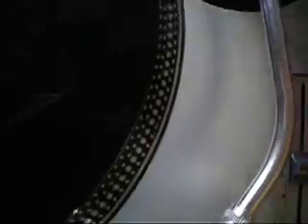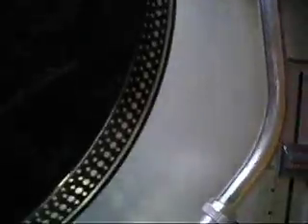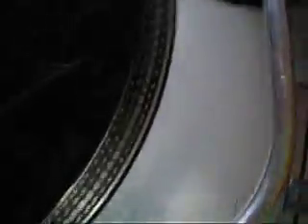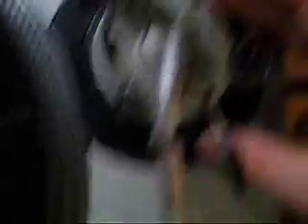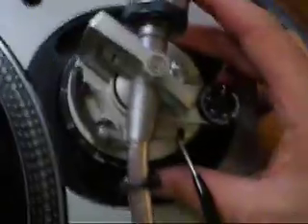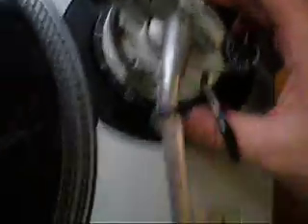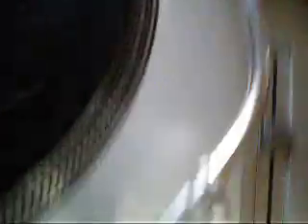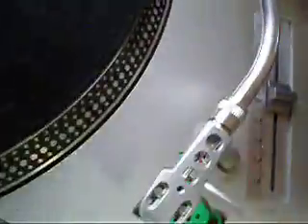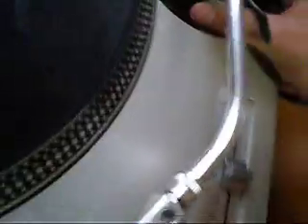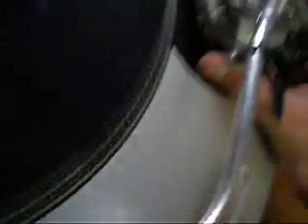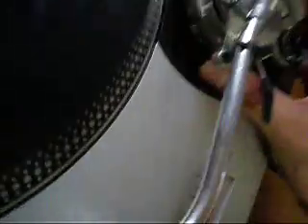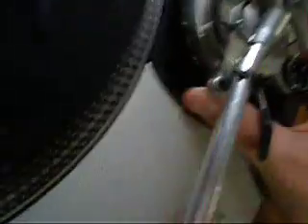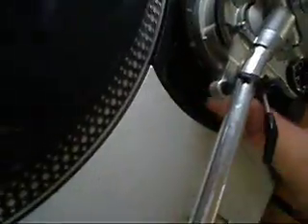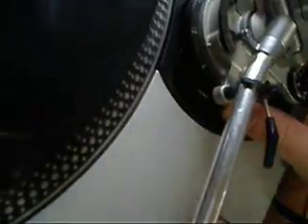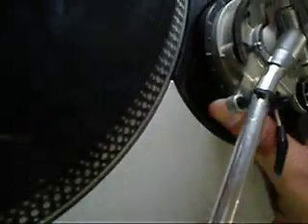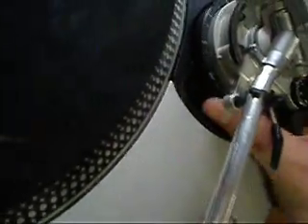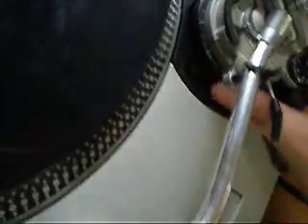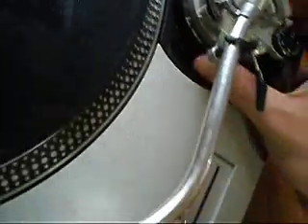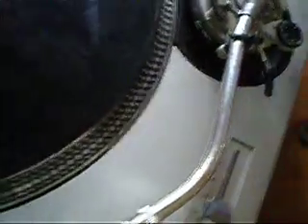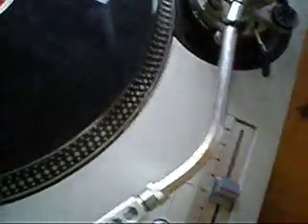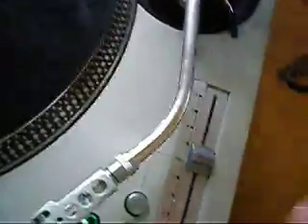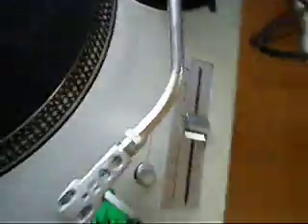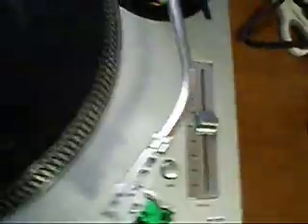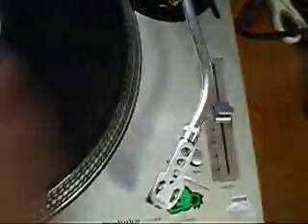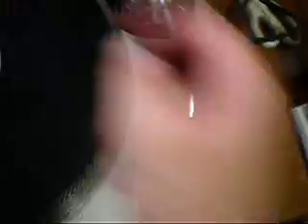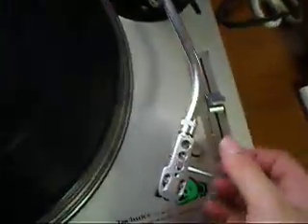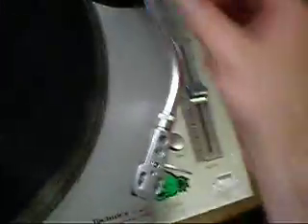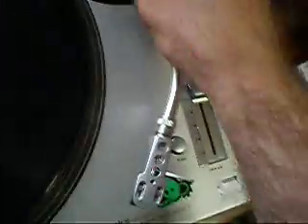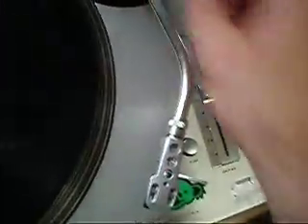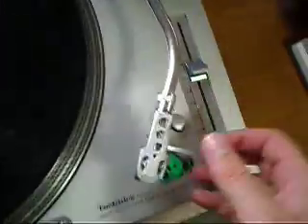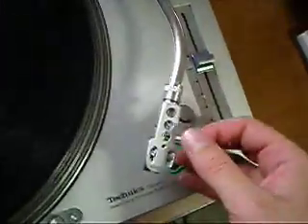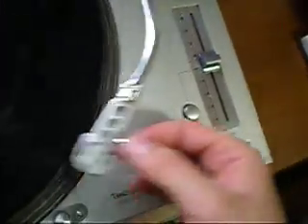The tone arm is in excellent condition. The razer is working fine there. The signal is coming through perfectly on both channels — I'll show you that now.